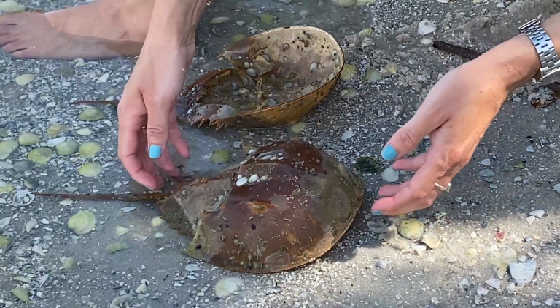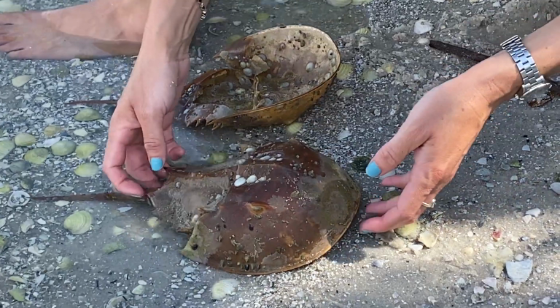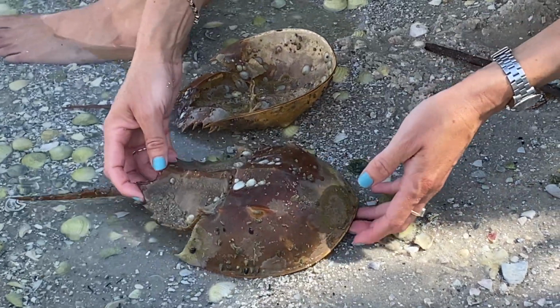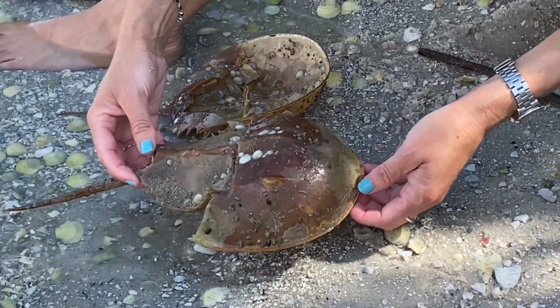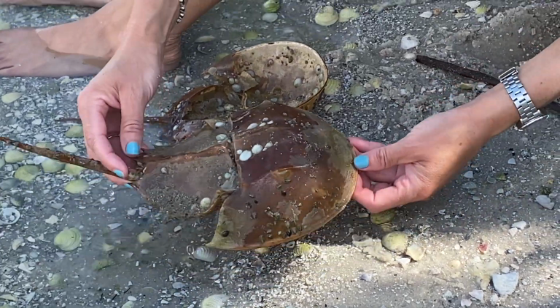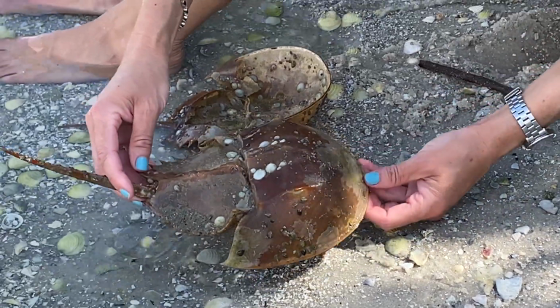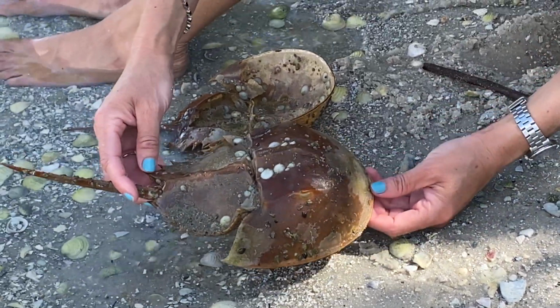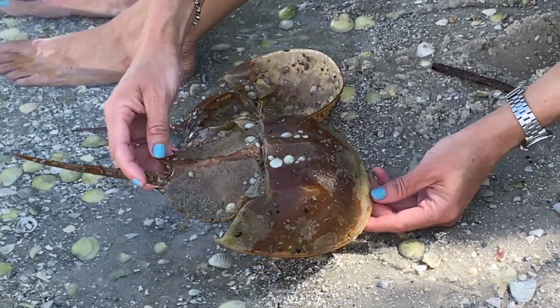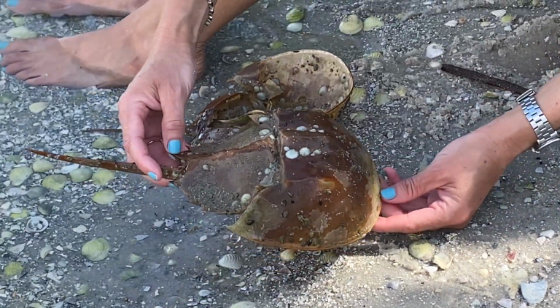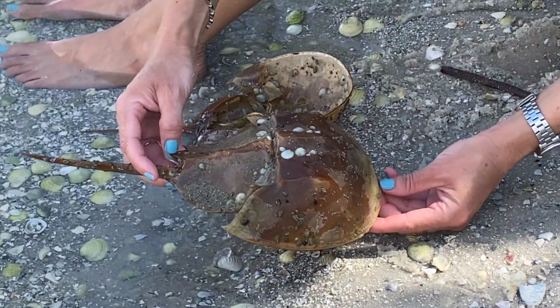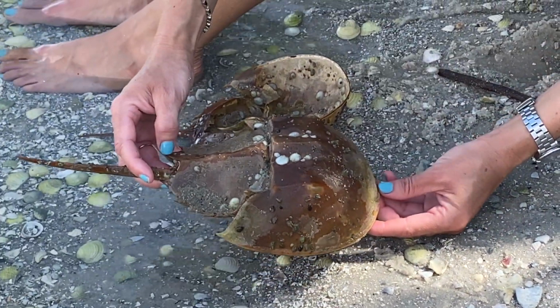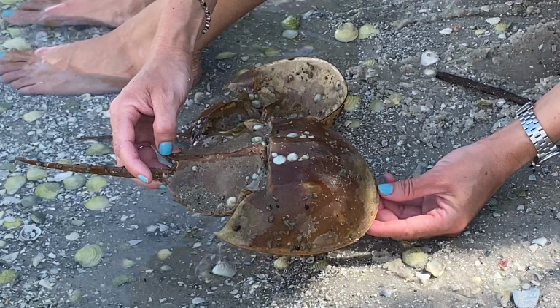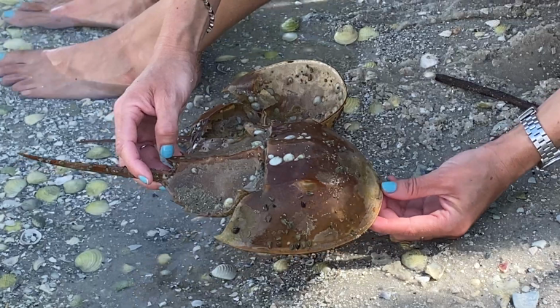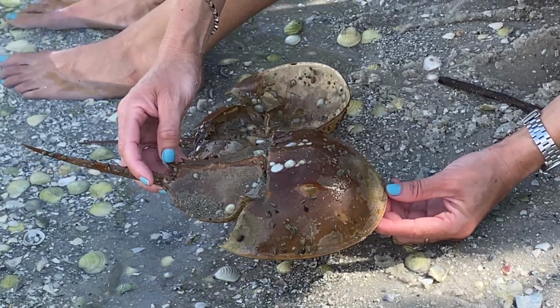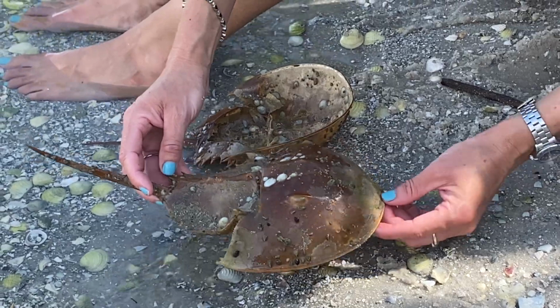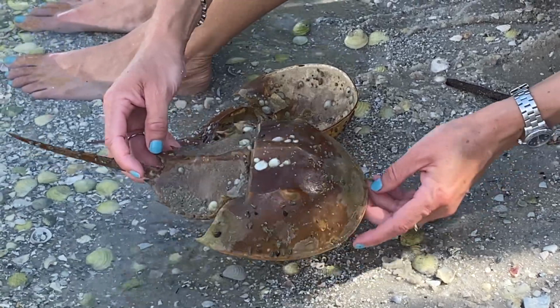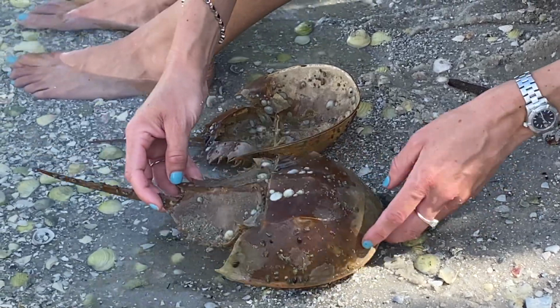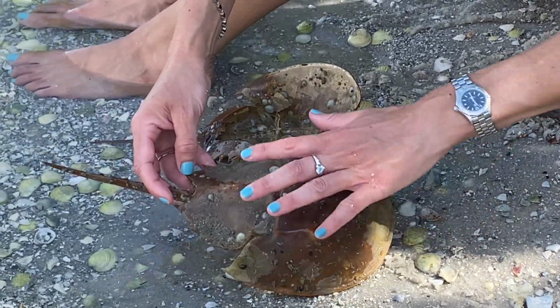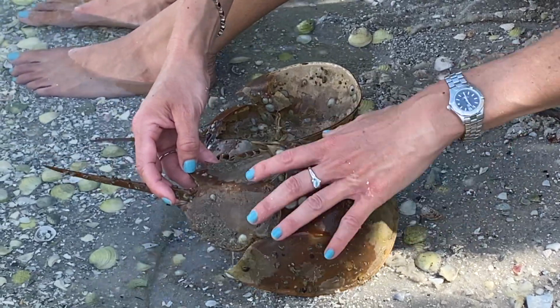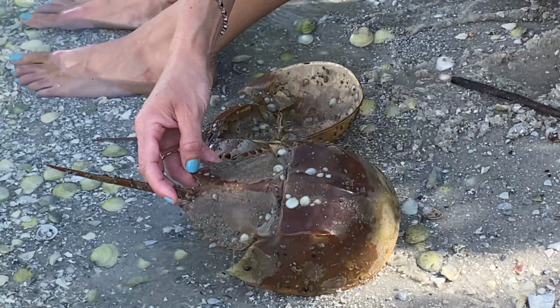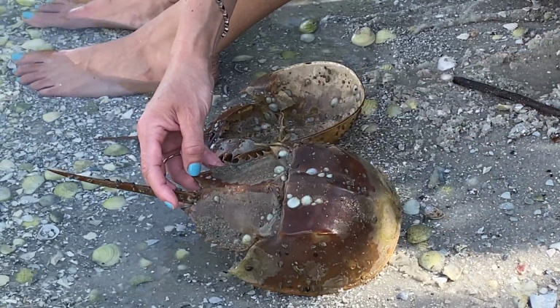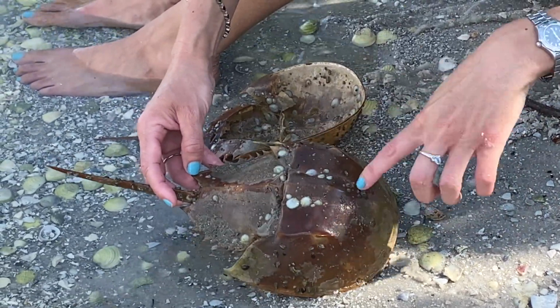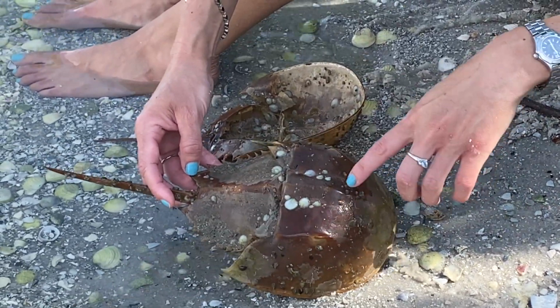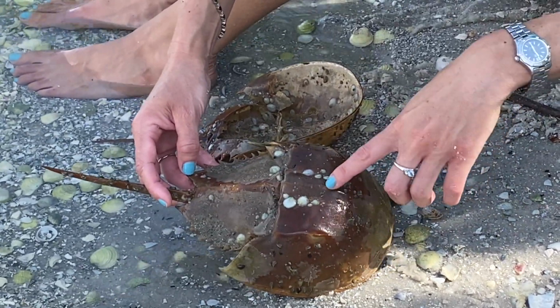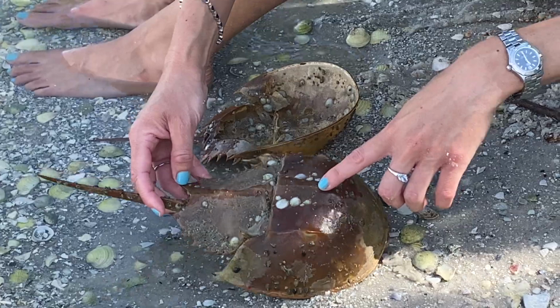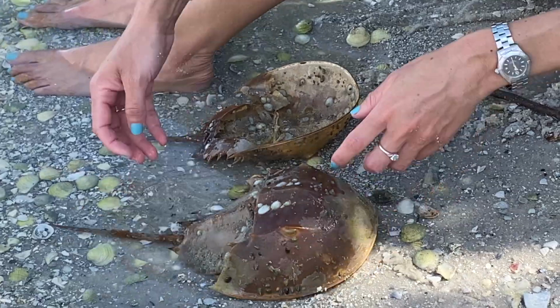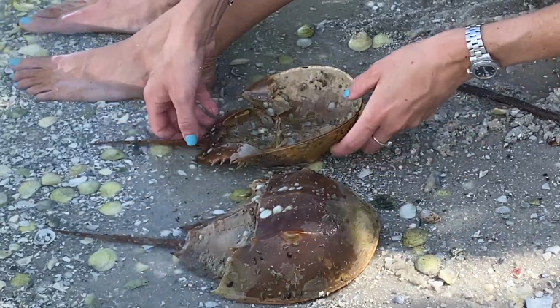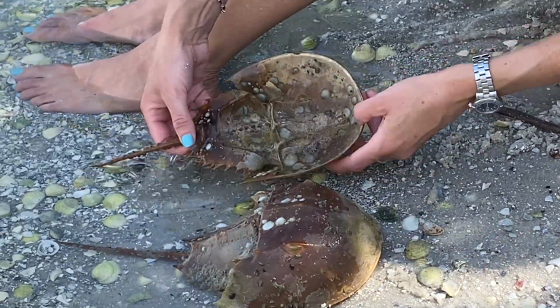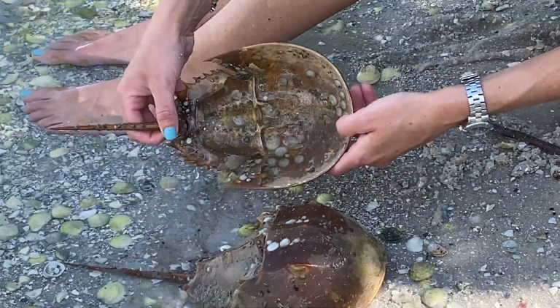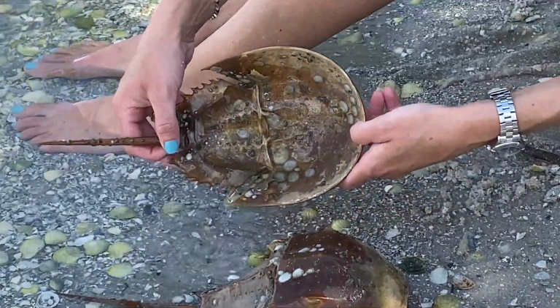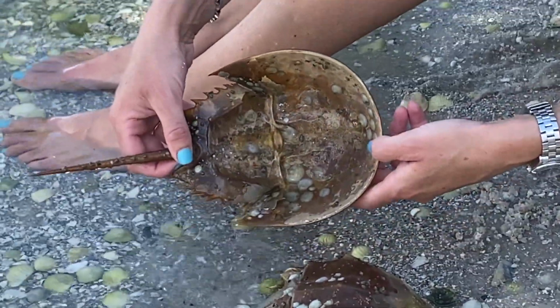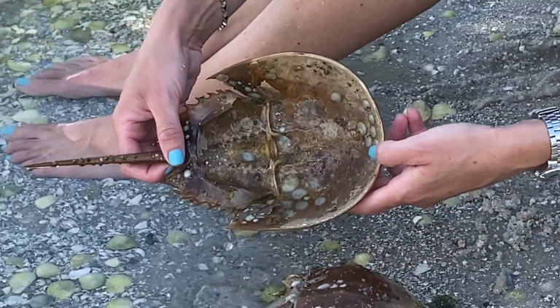These guys are super cool — they're considered living fossils because they have been around for millions and millions of years, pretty much unchanged. This part of the horseshoe crab is called the dorsal side, and then this part is called the ventral side.